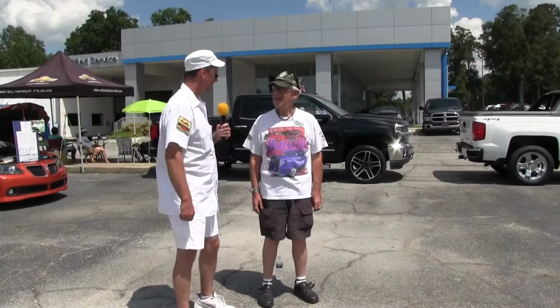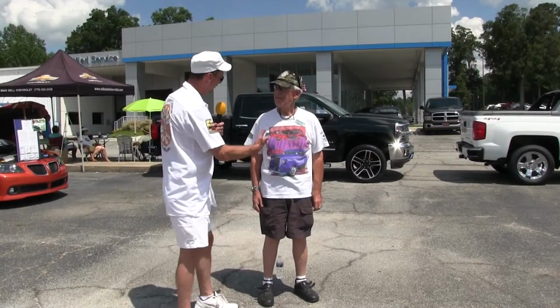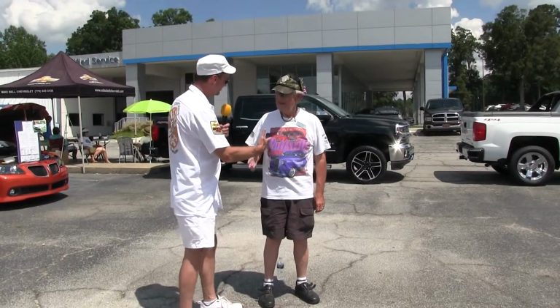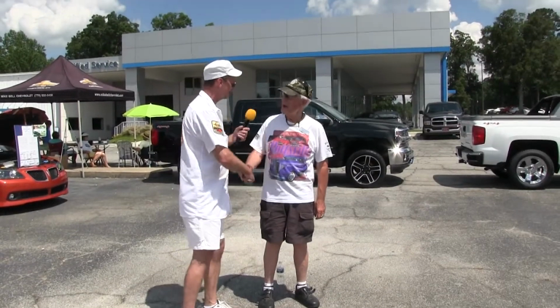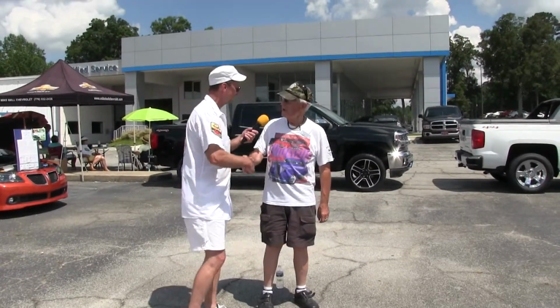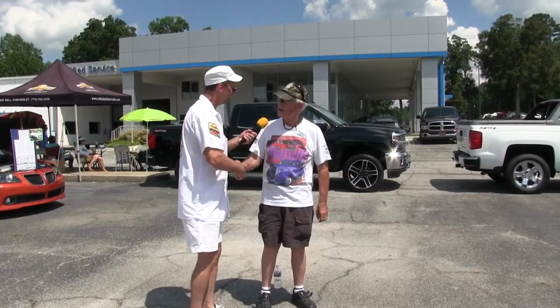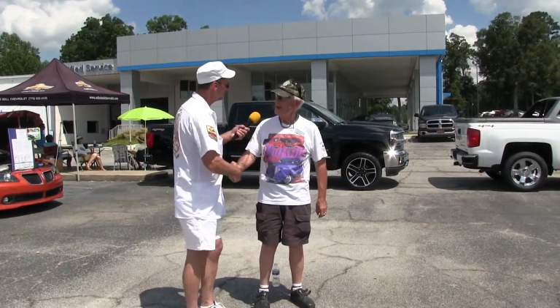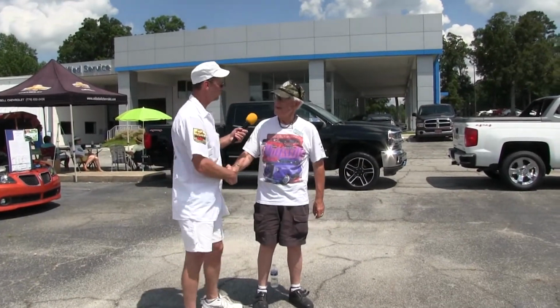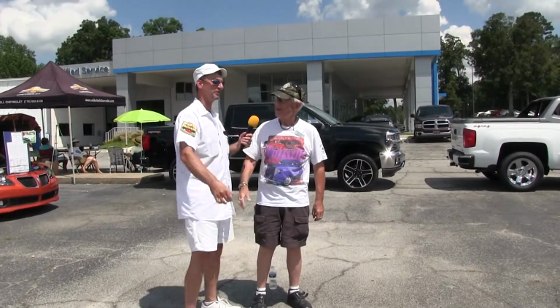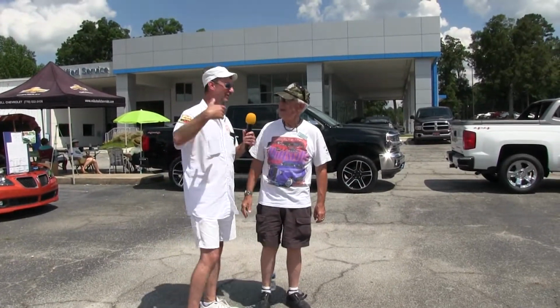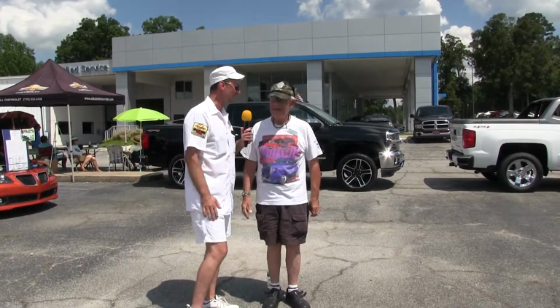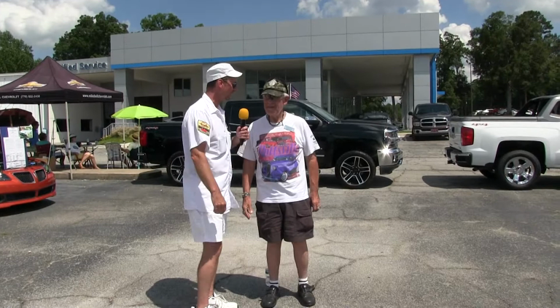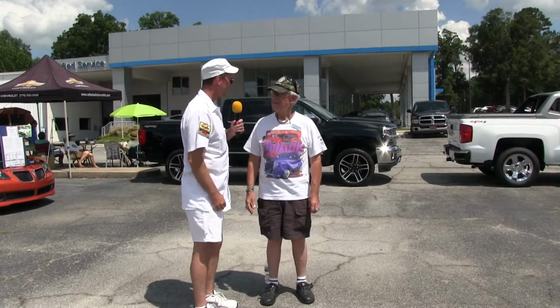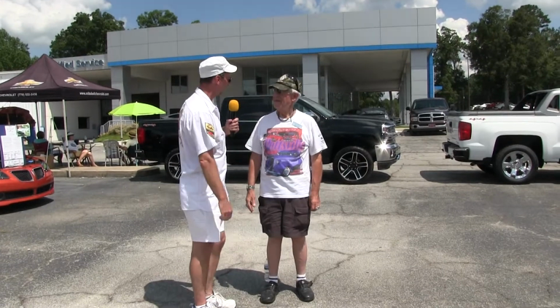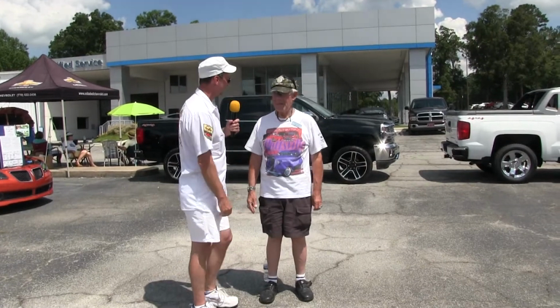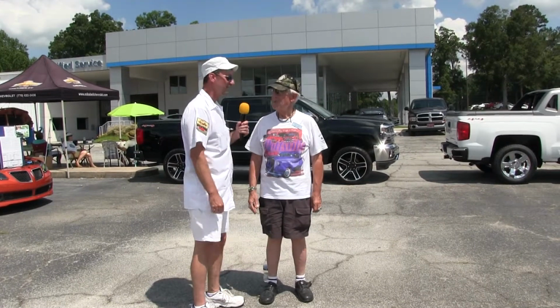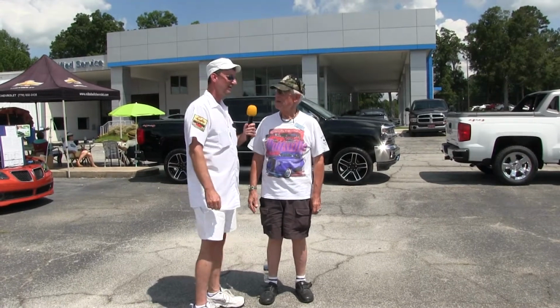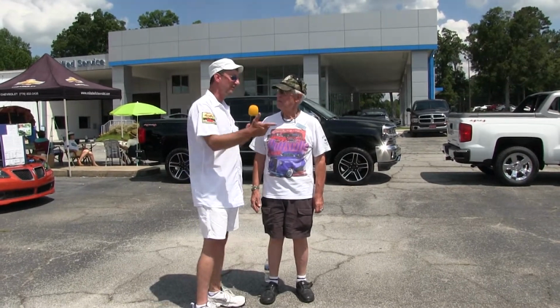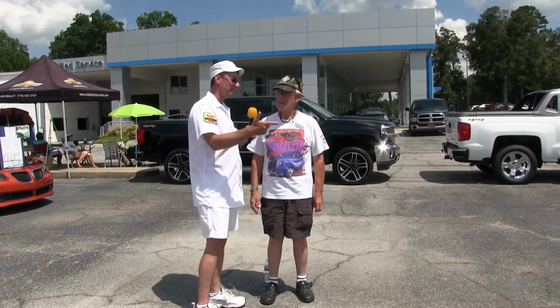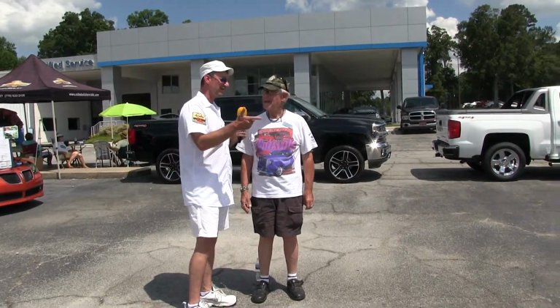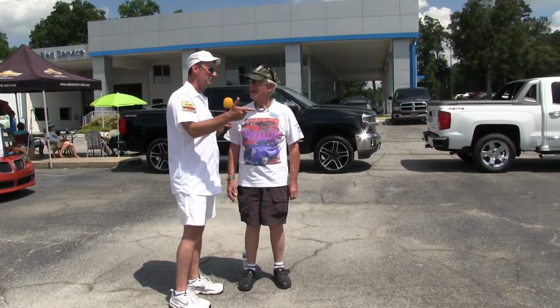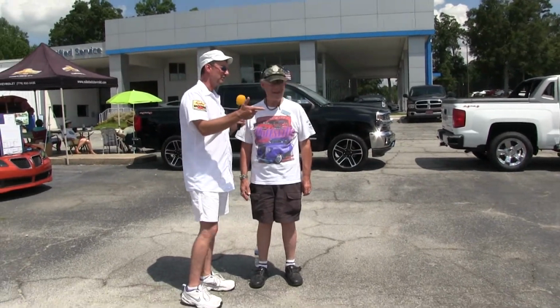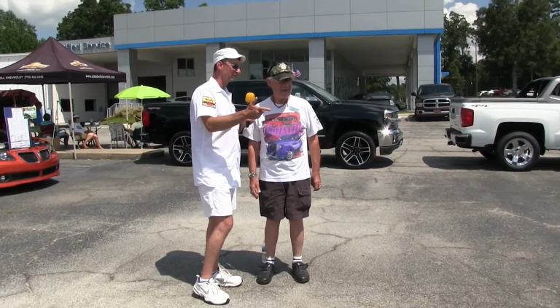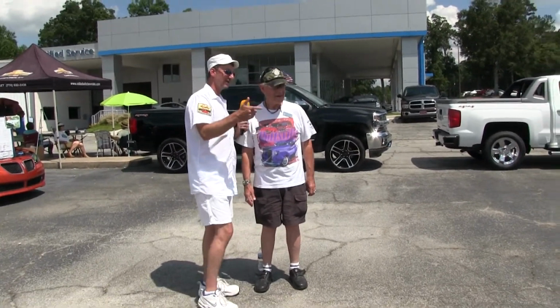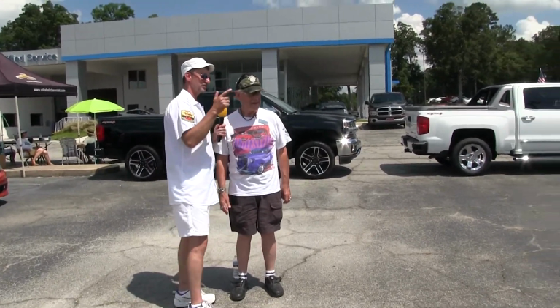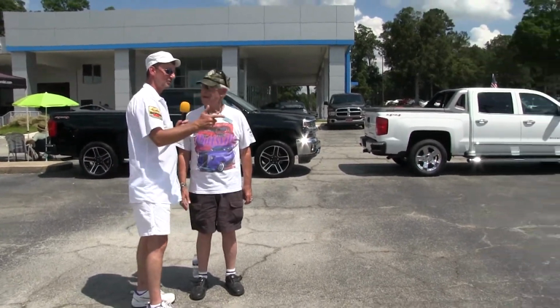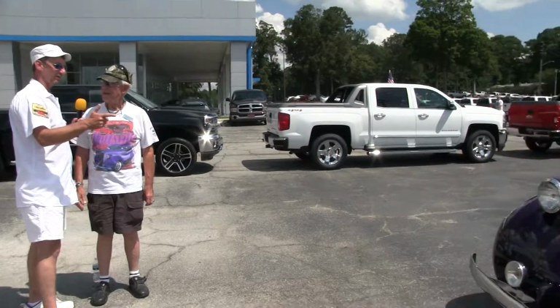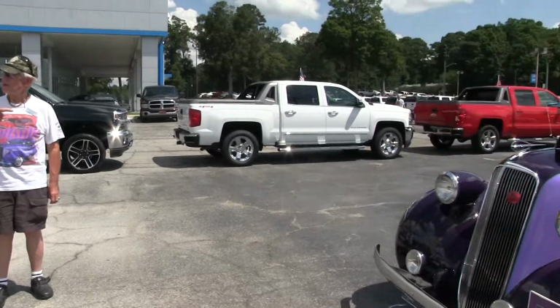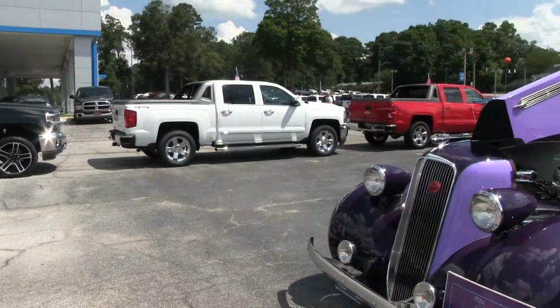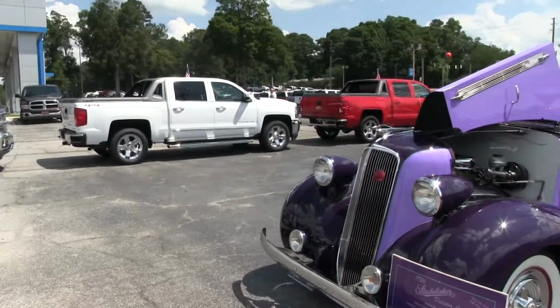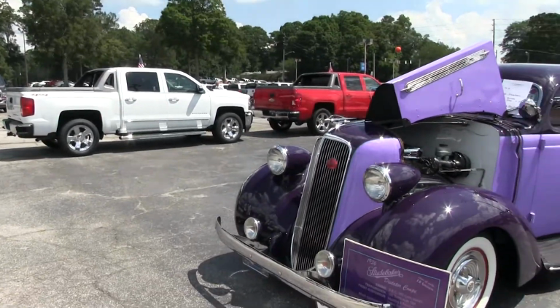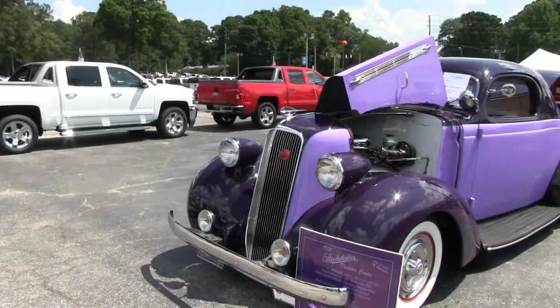Bob, how are you sir? I'm good, how are y'all man? Welcome to the car show at Mike Bell Chevrolet. Glad to be here! That's no Chevy you brought today — that is a Studebaker. Yes sir, a '36 Studebaker.